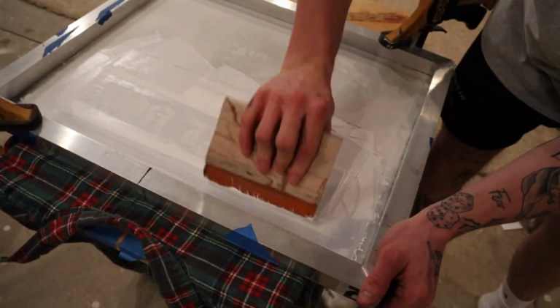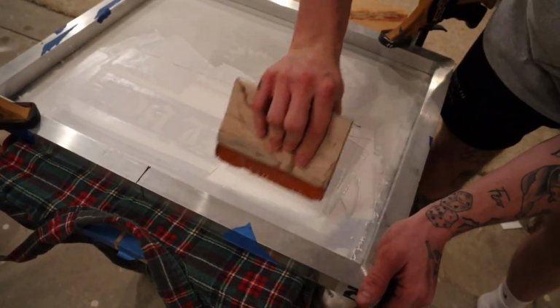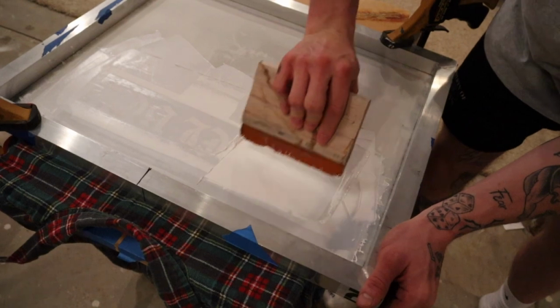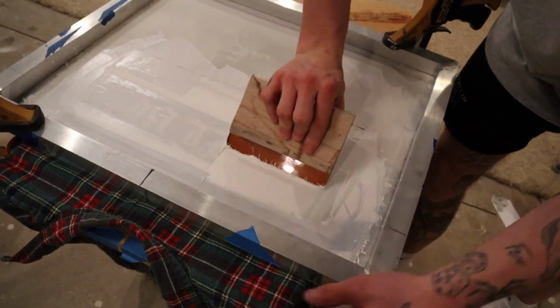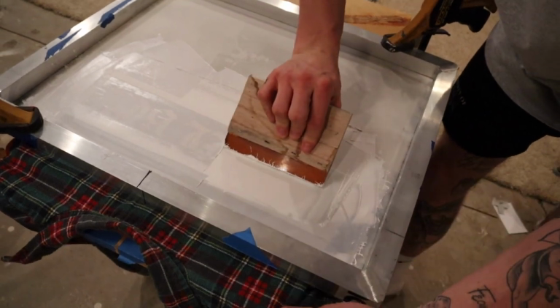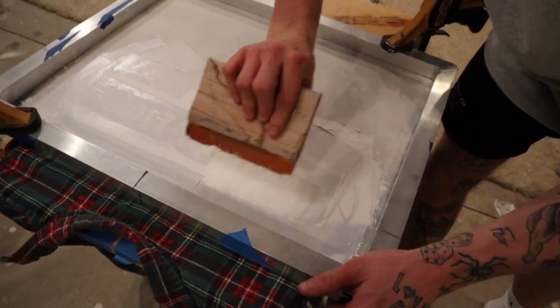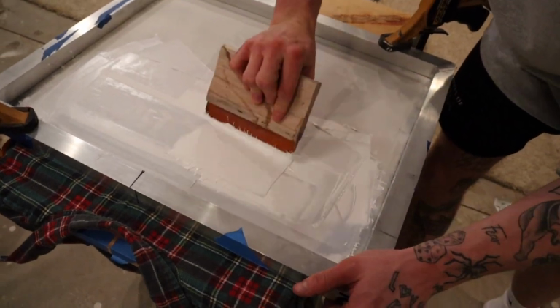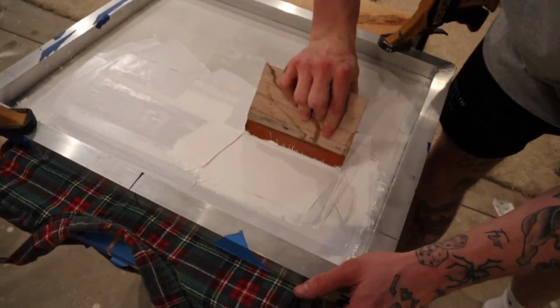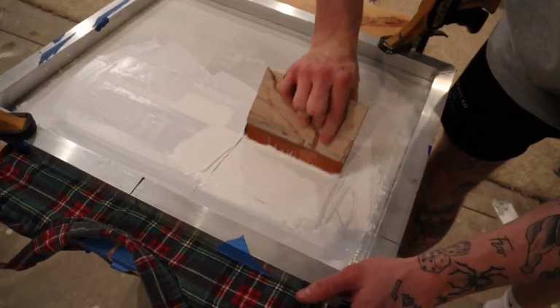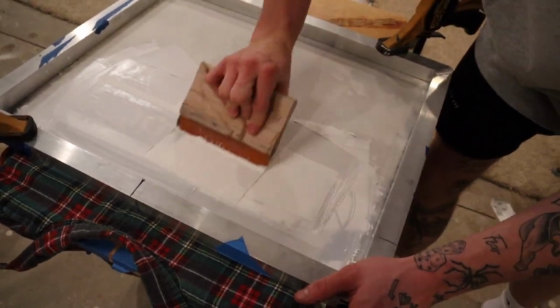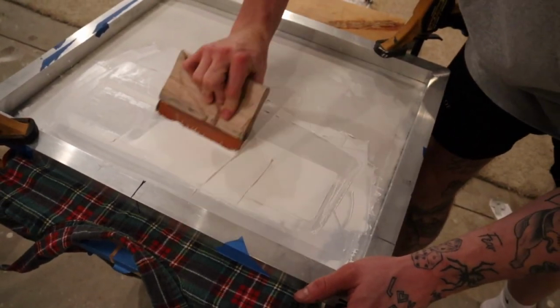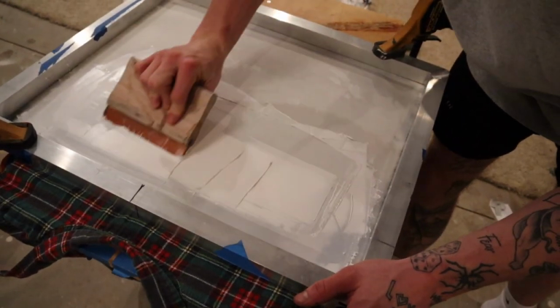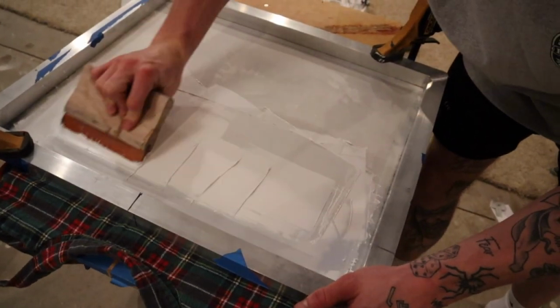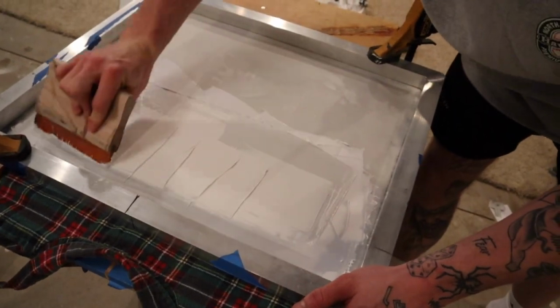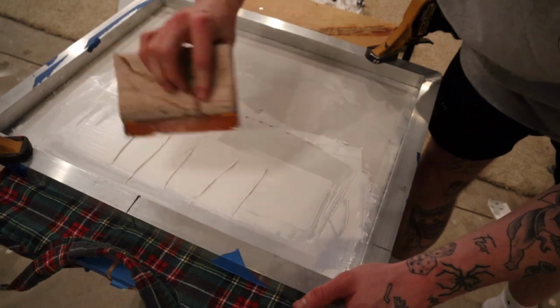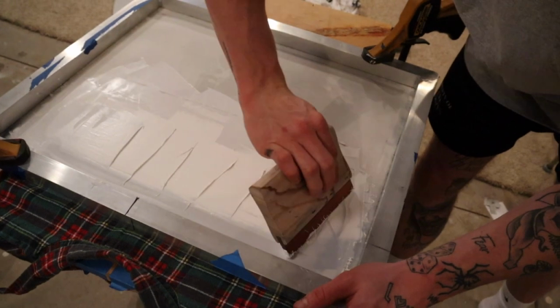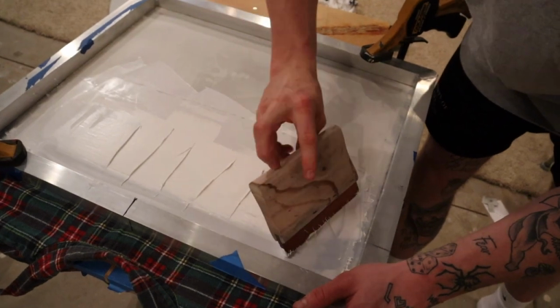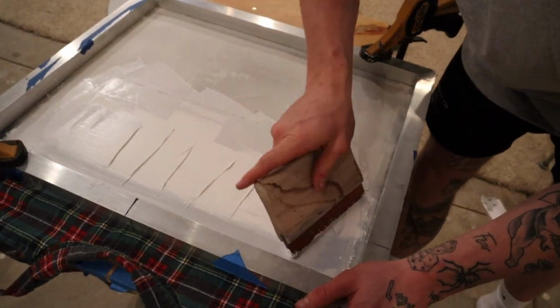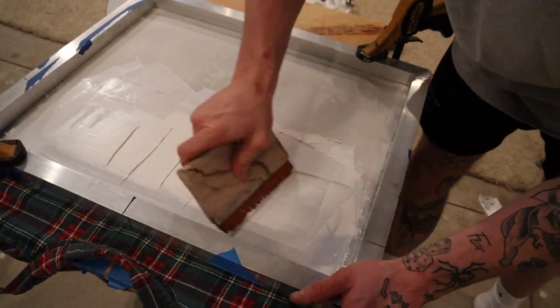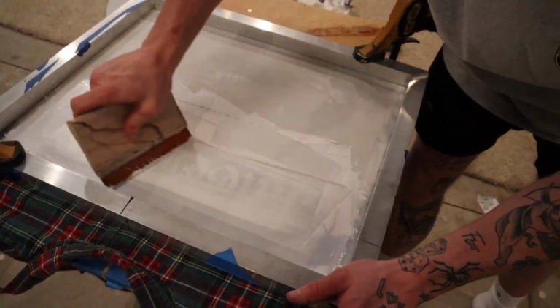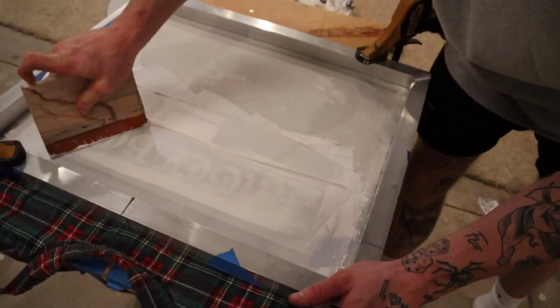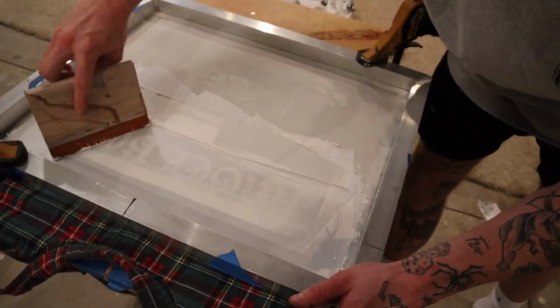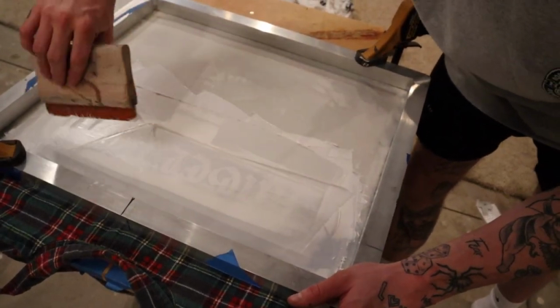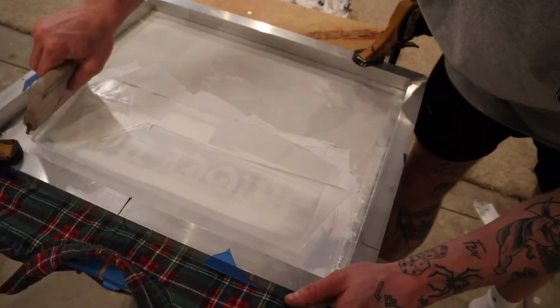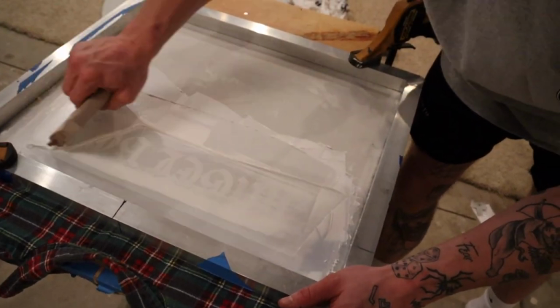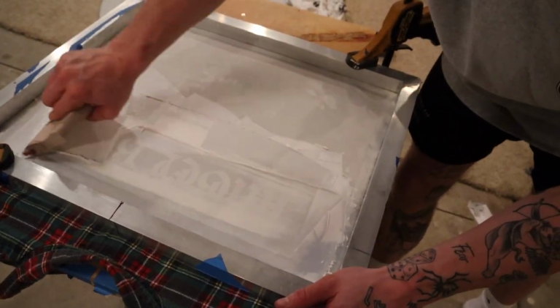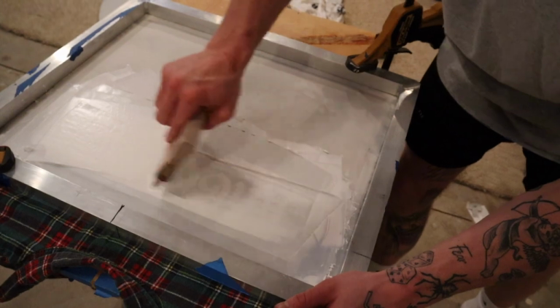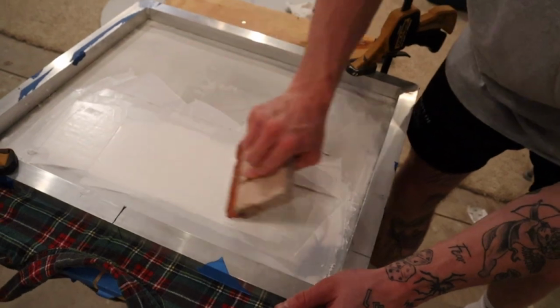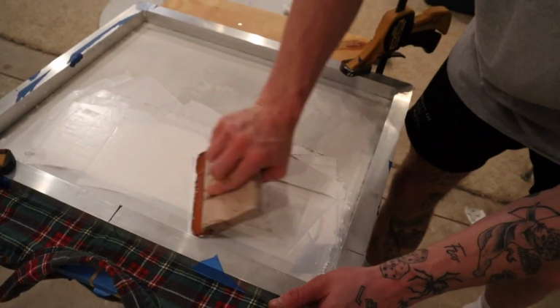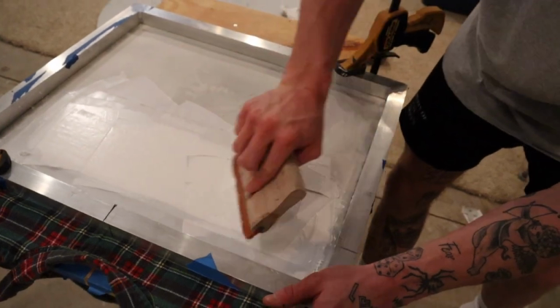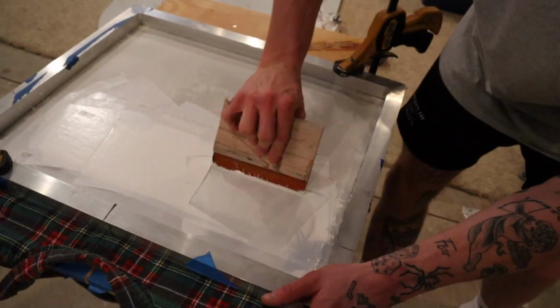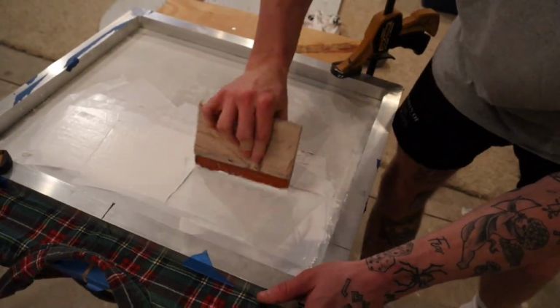It is a really thick piece so you got to put a lot of ink on there so that it stays. When it heats up and when you wash it a few times, you don't want to be having stuff fade off.